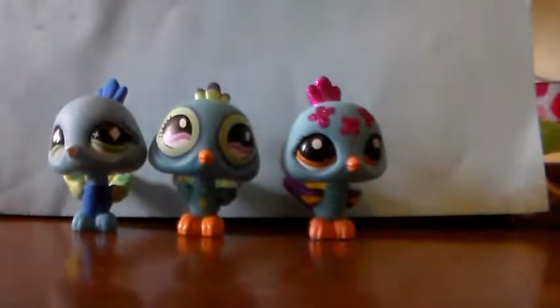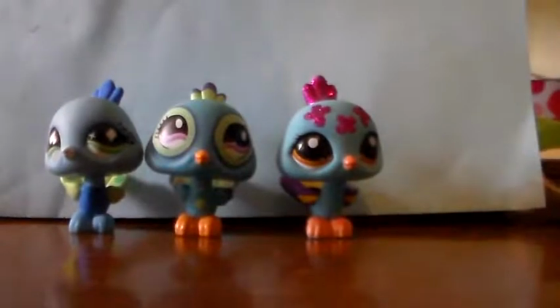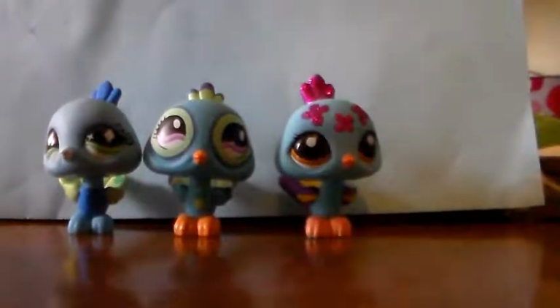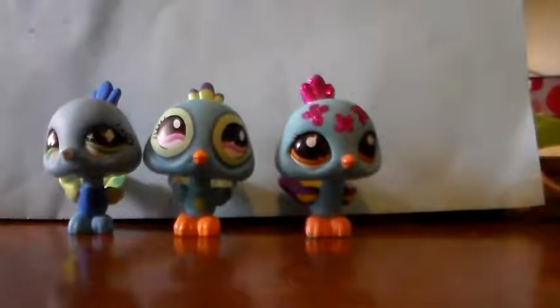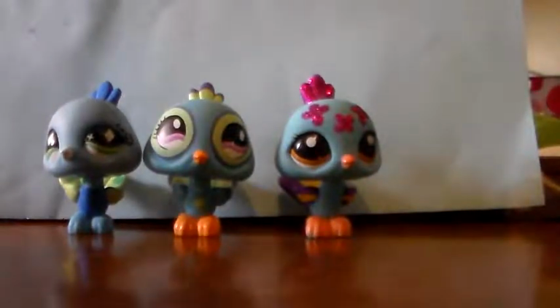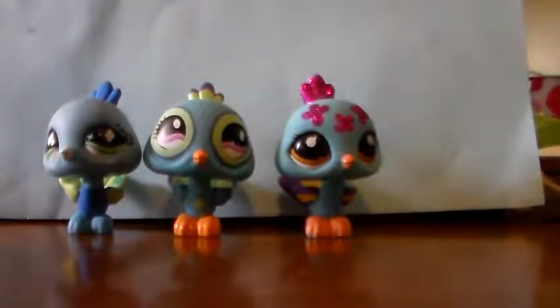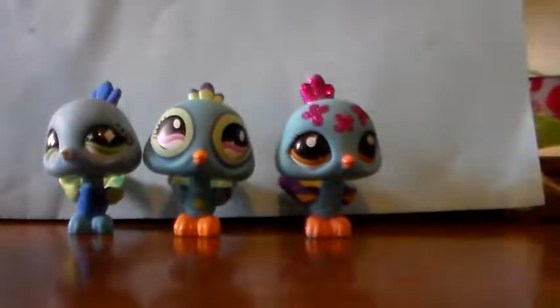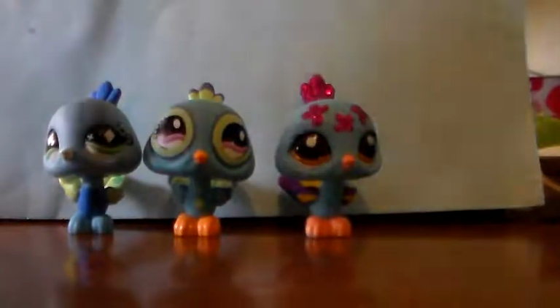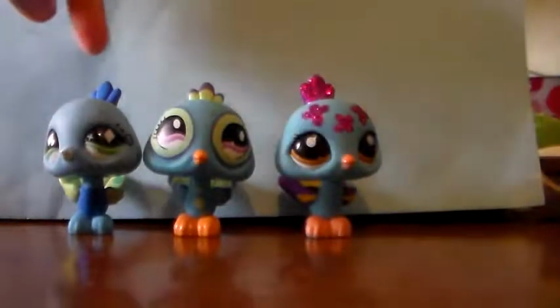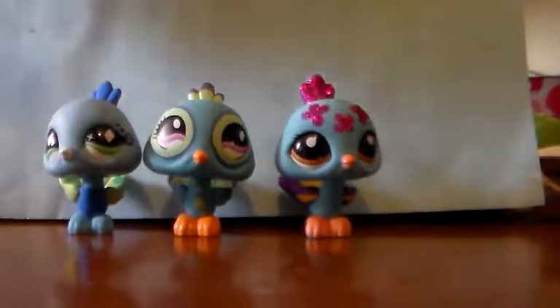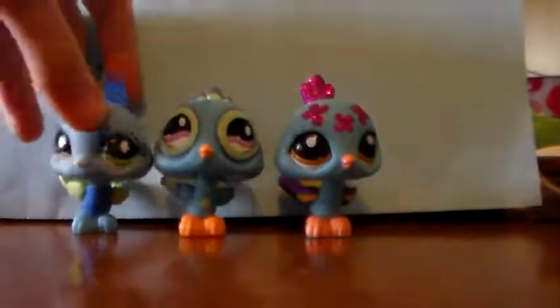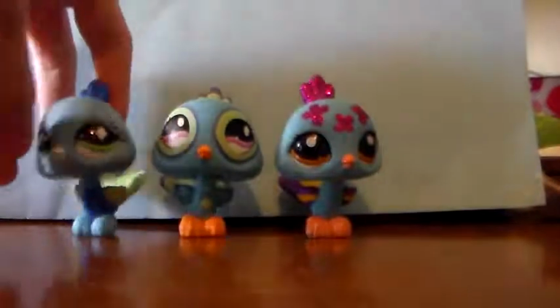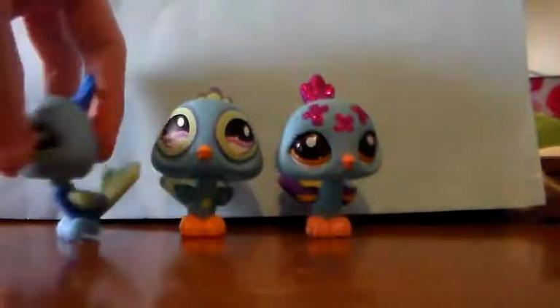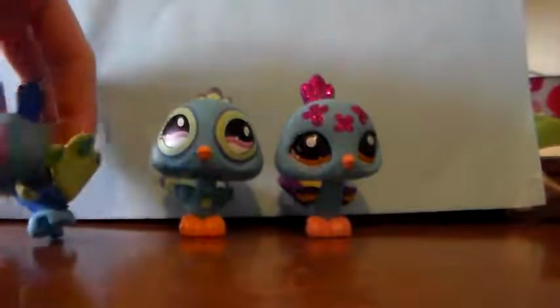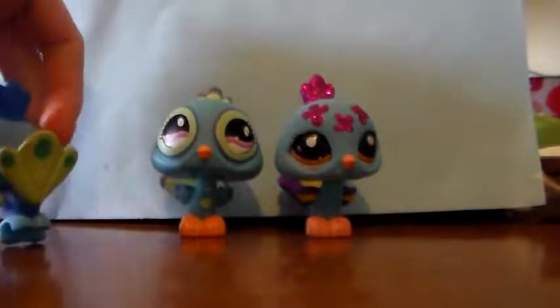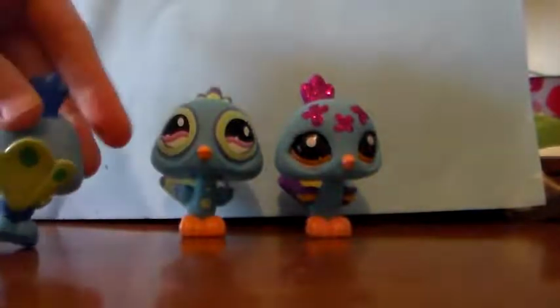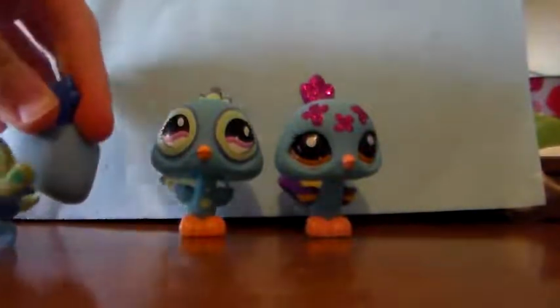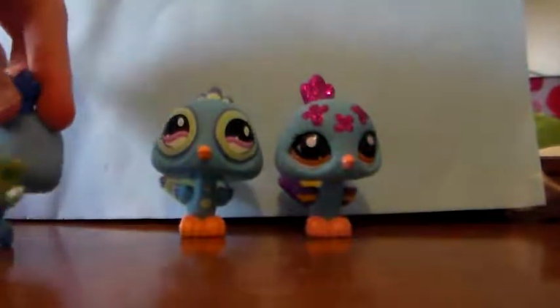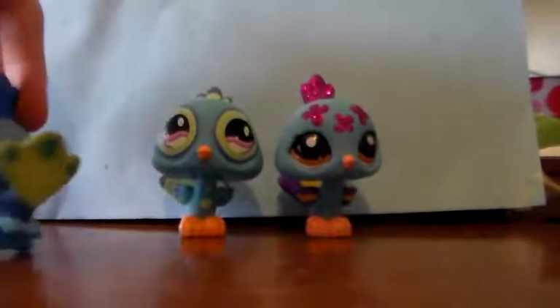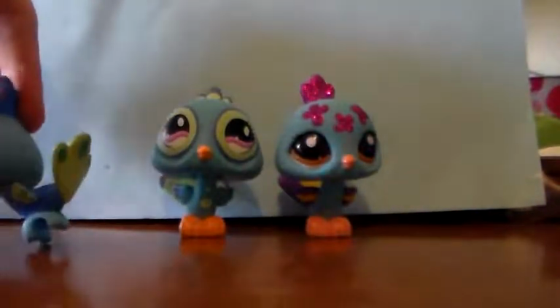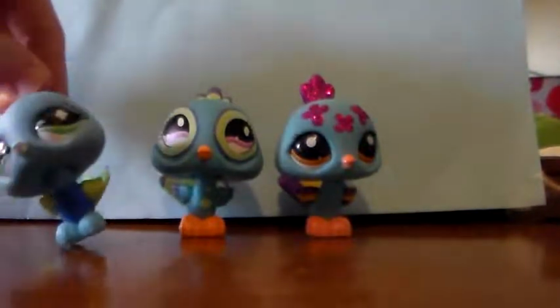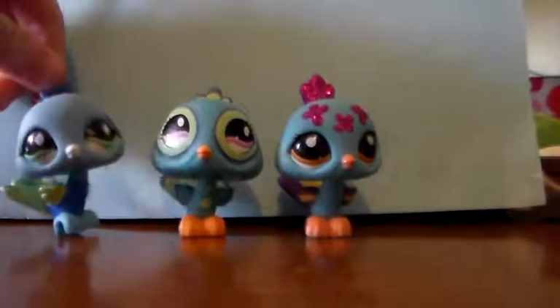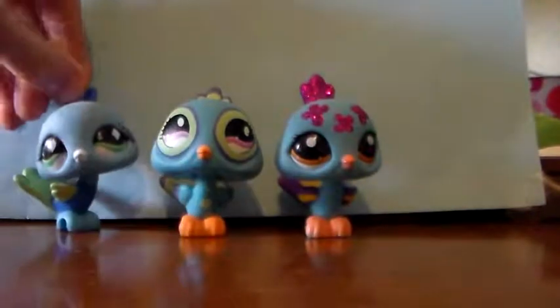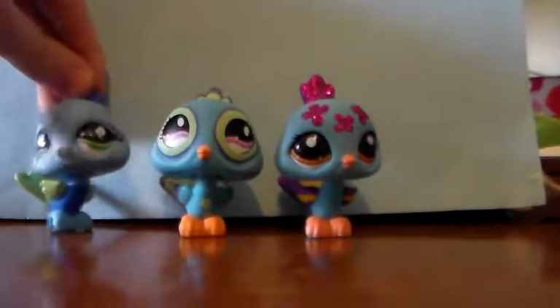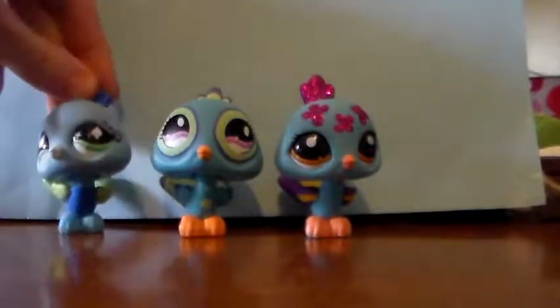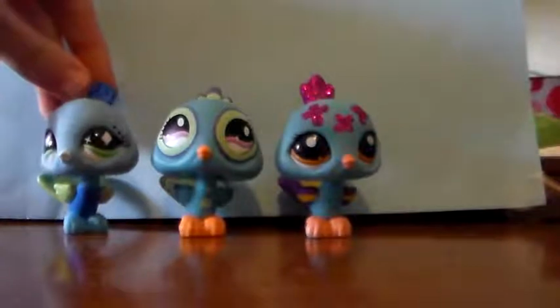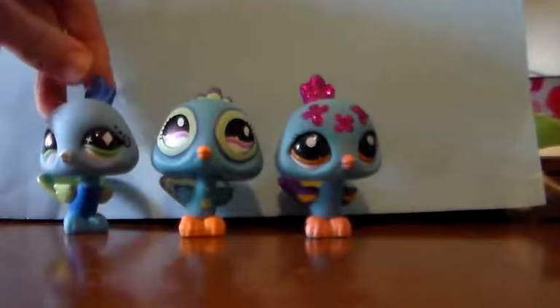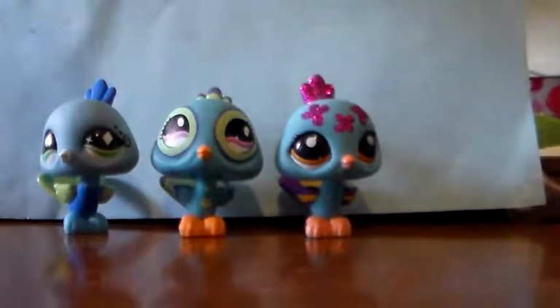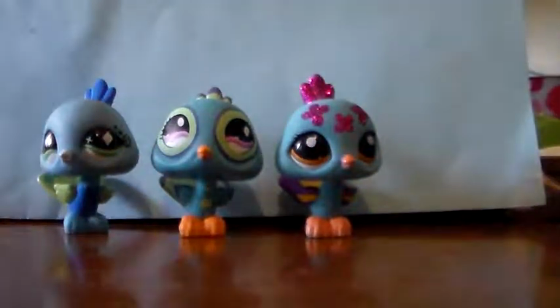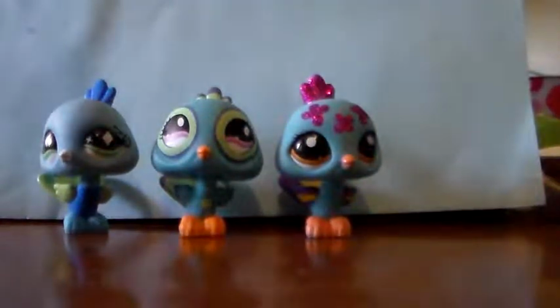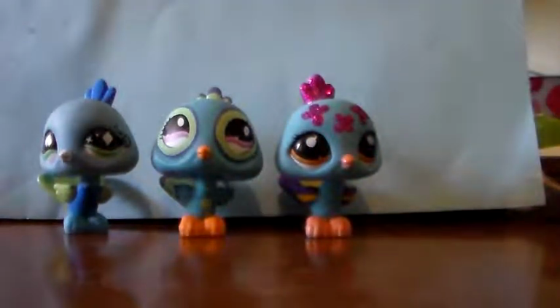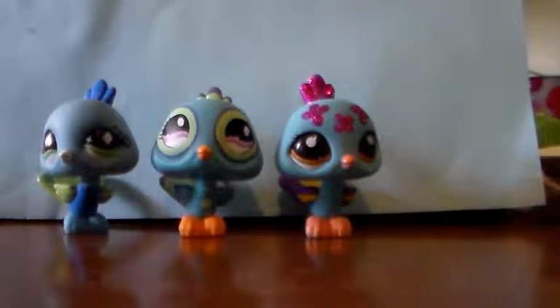Here we have the first three peacocks and this one was the very first one Hasbro made. It's got a basic design but very pretty overall and it came with the mouse and they both came with top hats. Yes, my memory is that good.